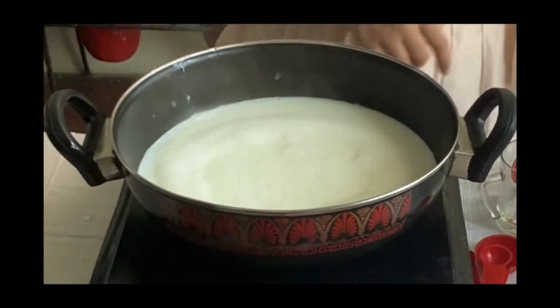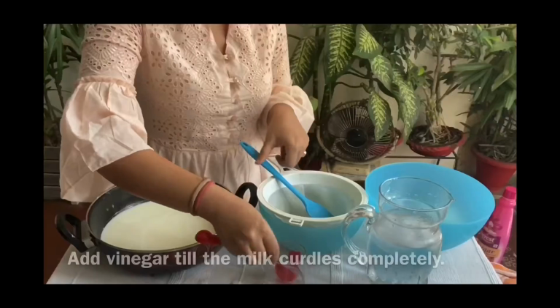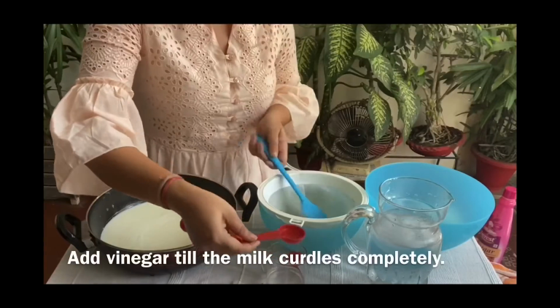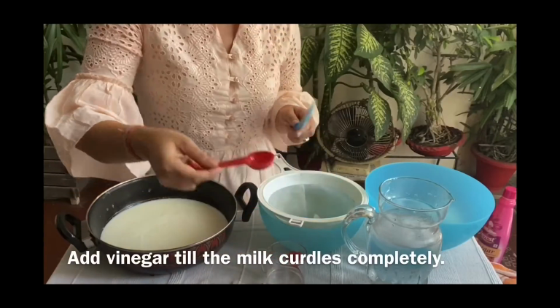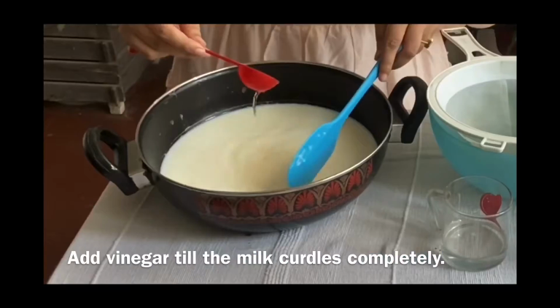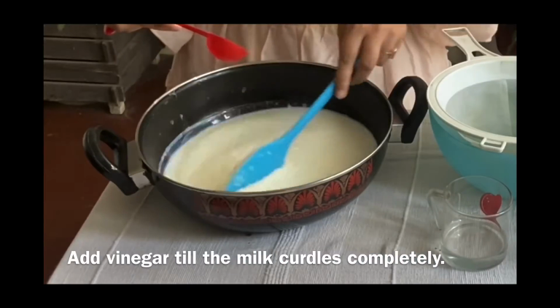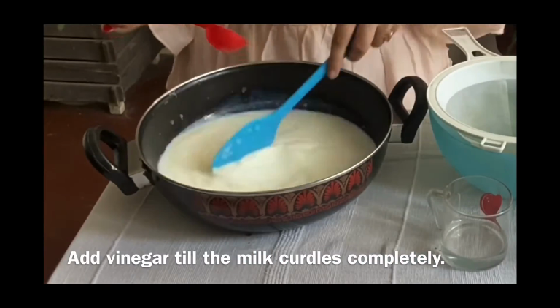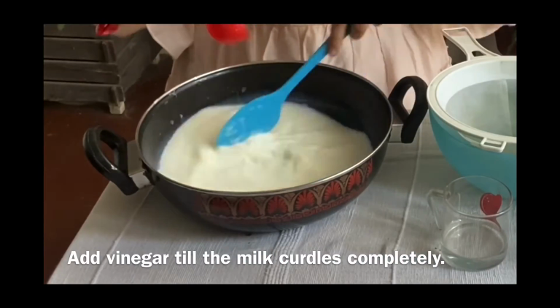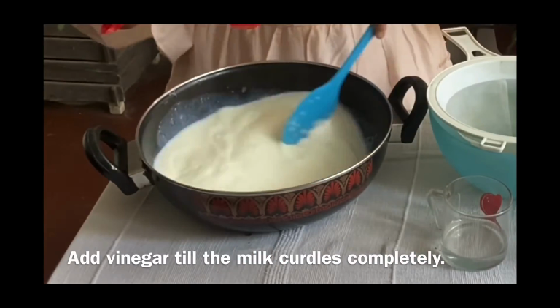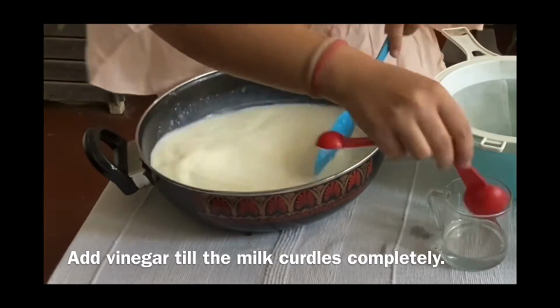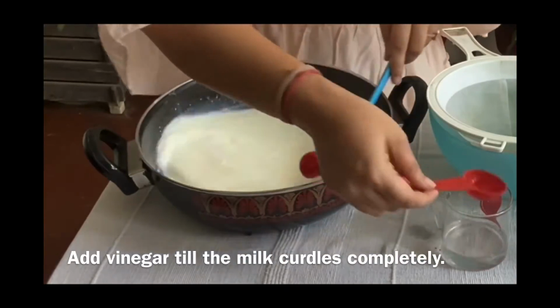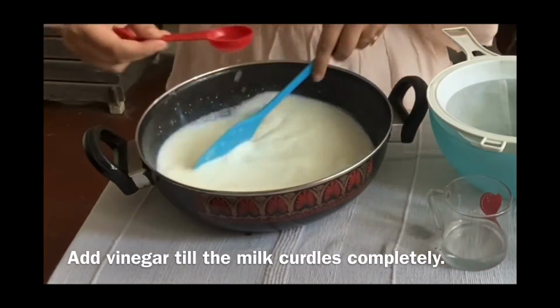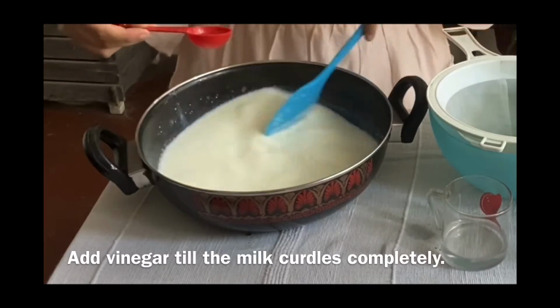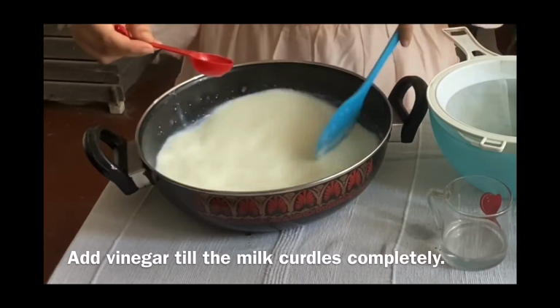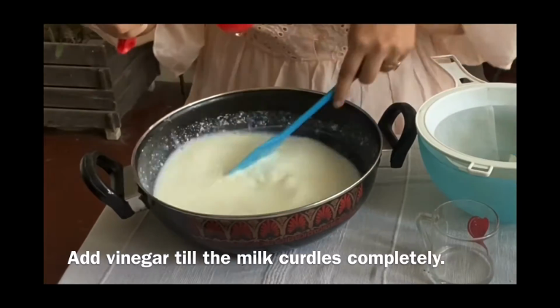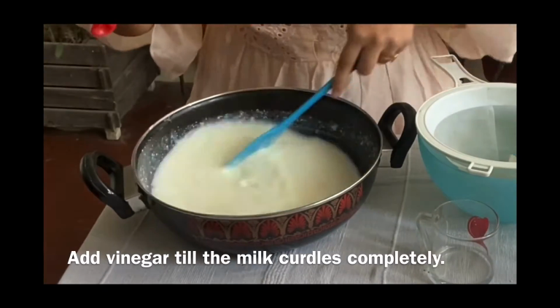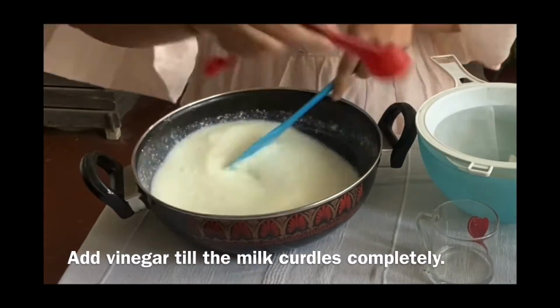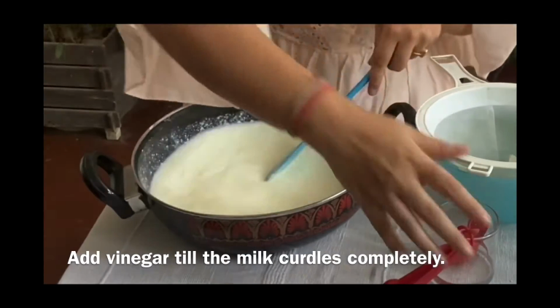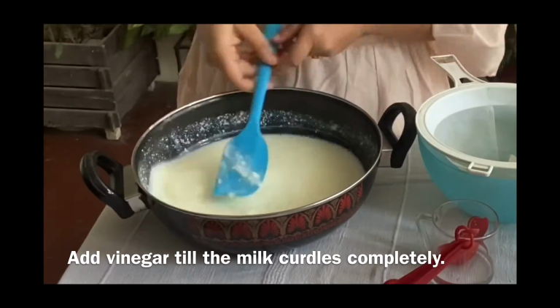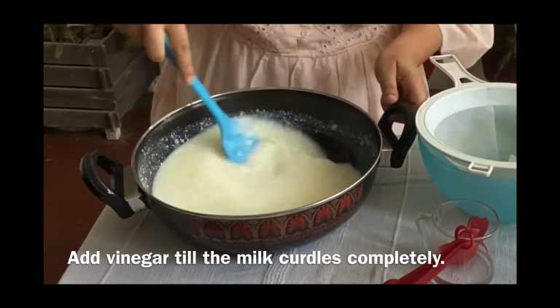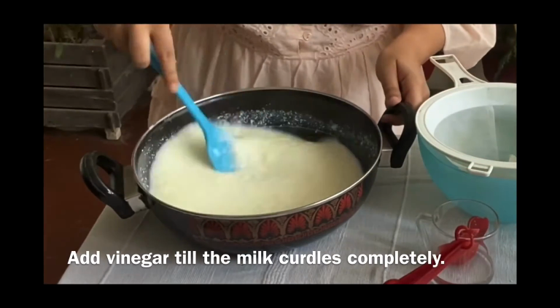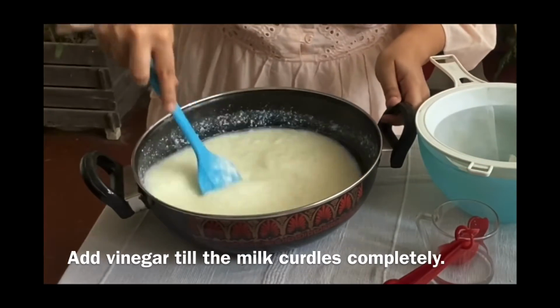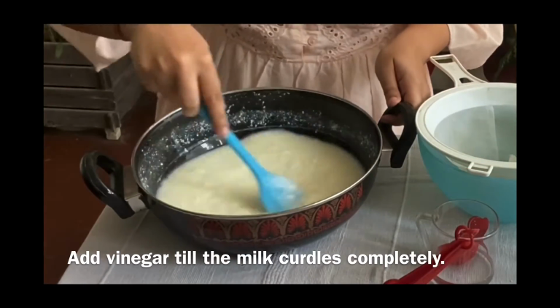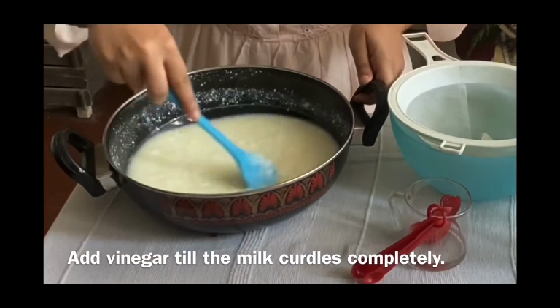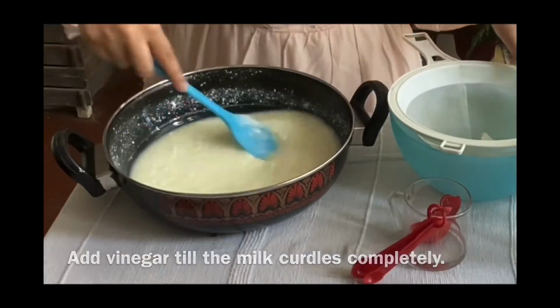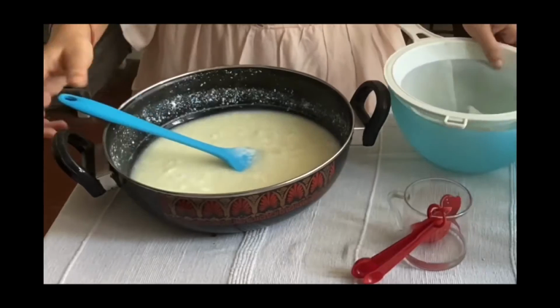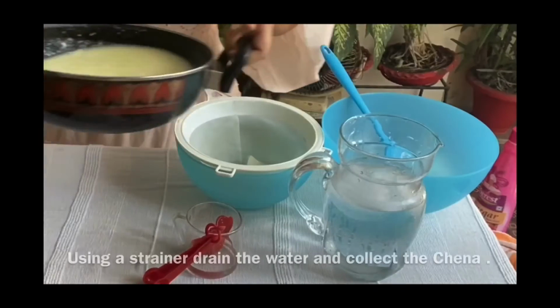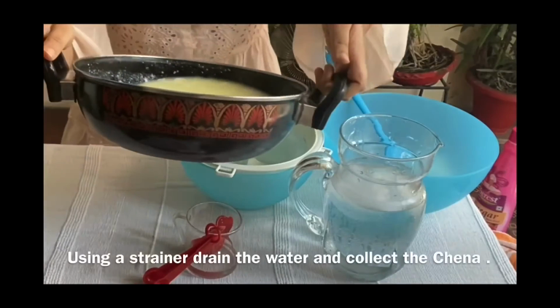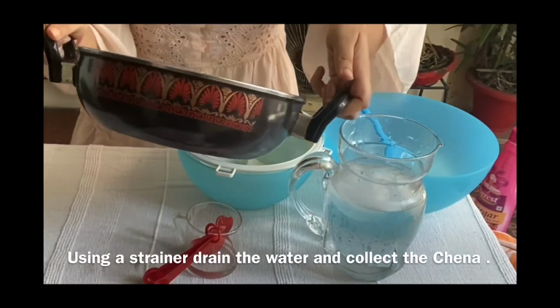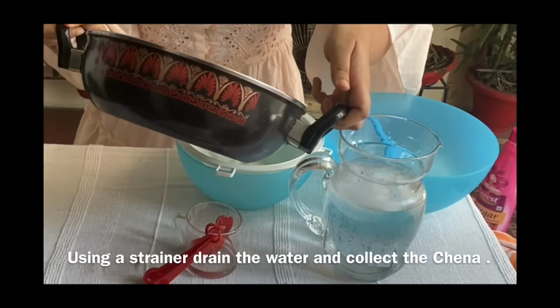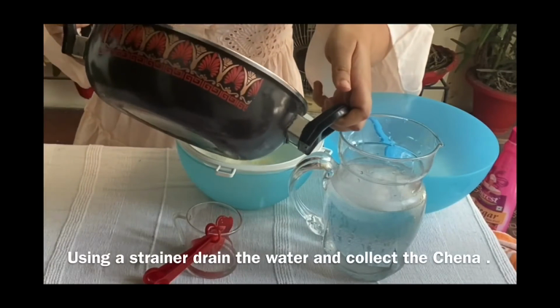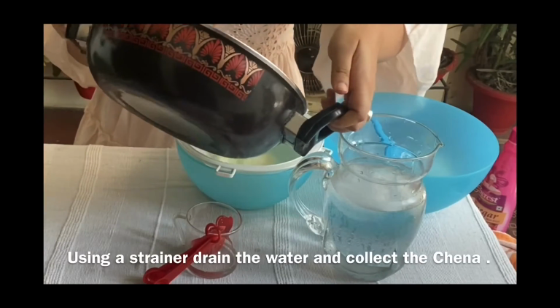Add vinegar till the milk curdles completely. Using a strainer, drain the water and collect the chena.